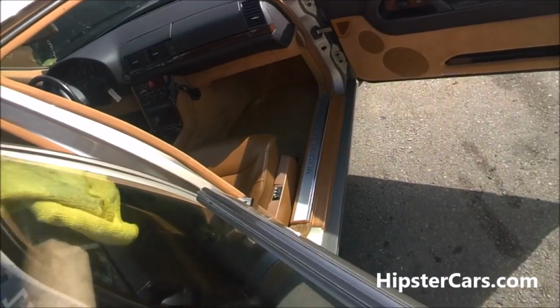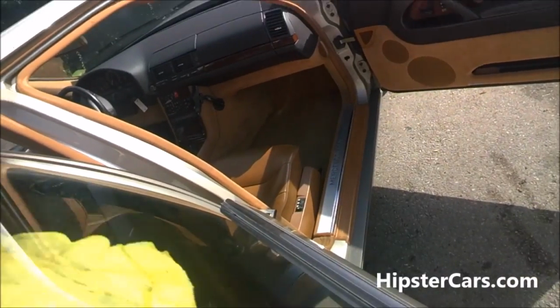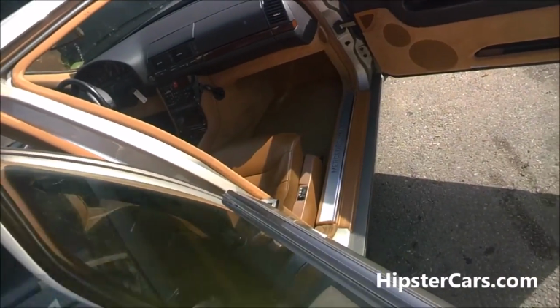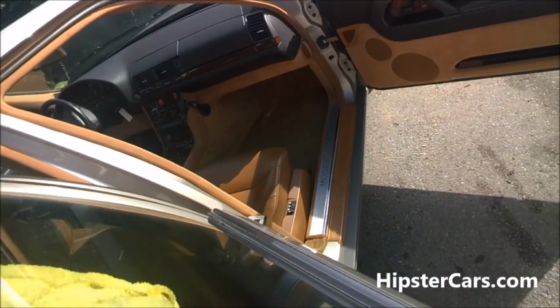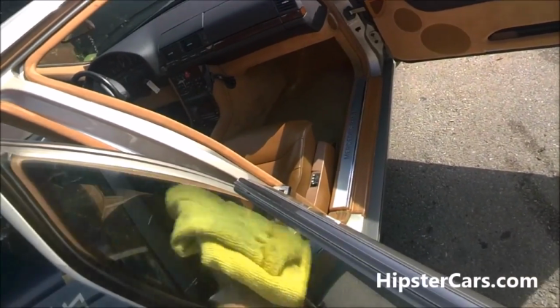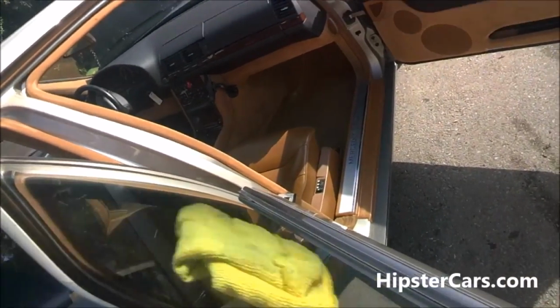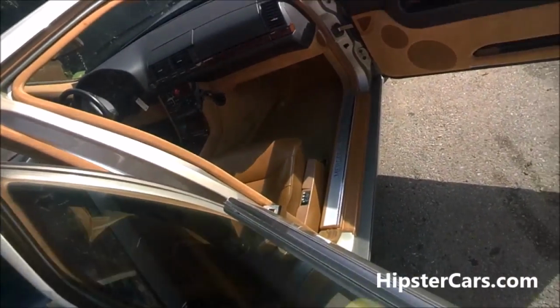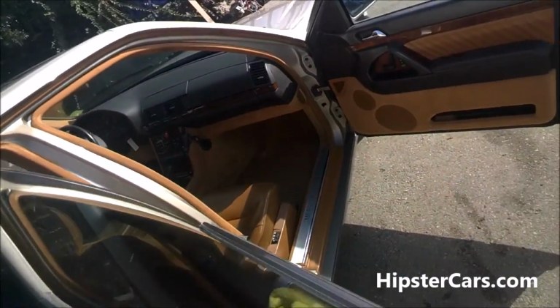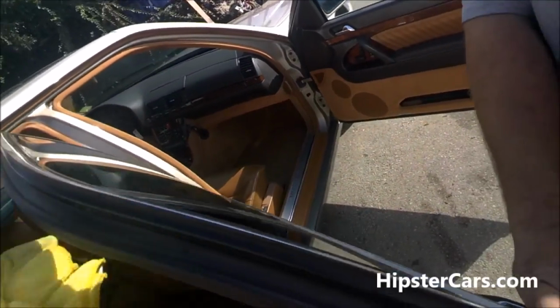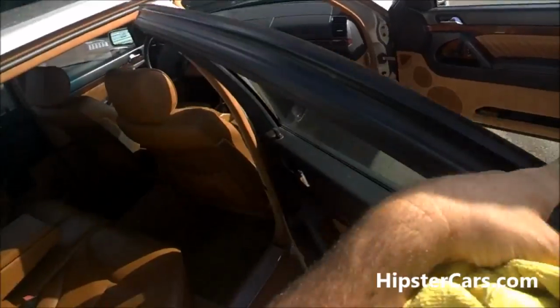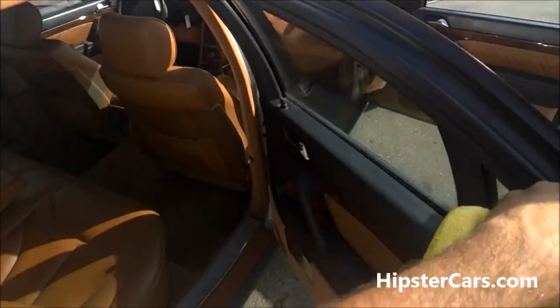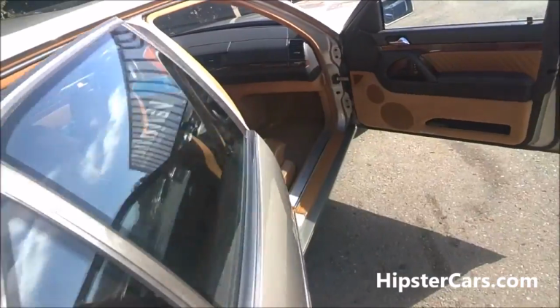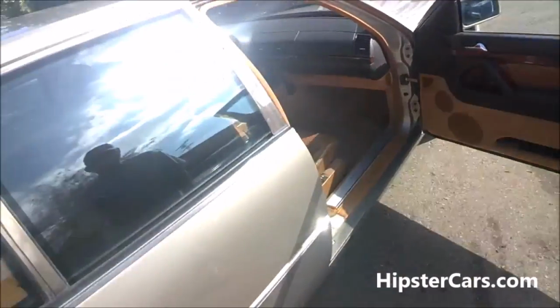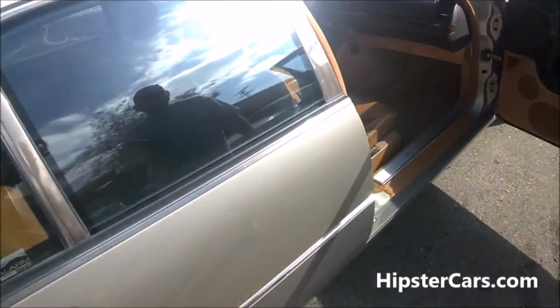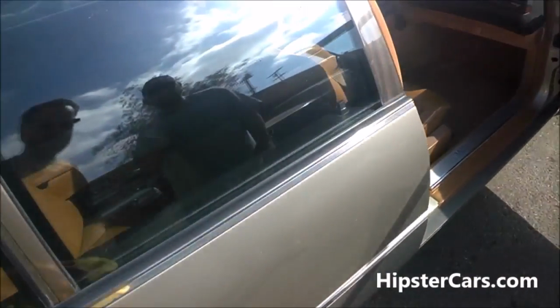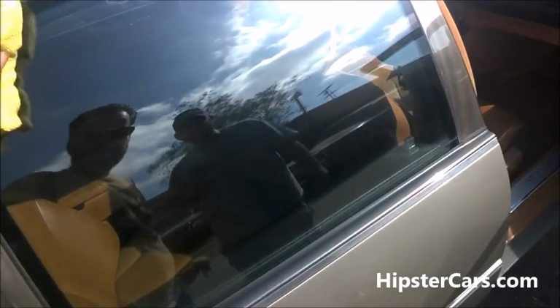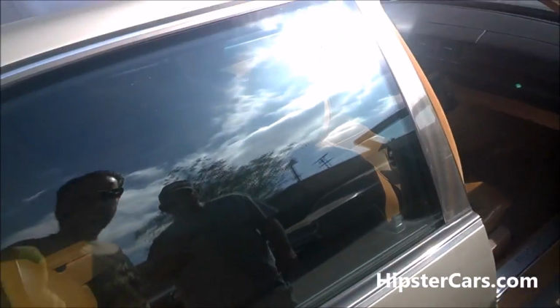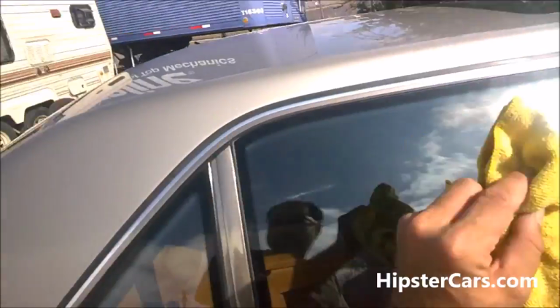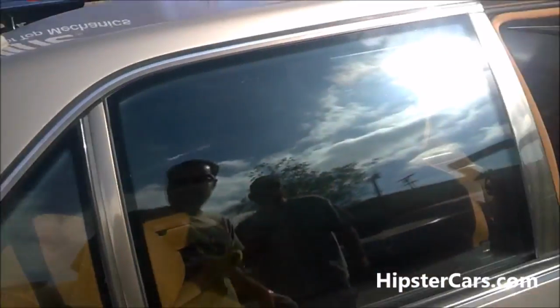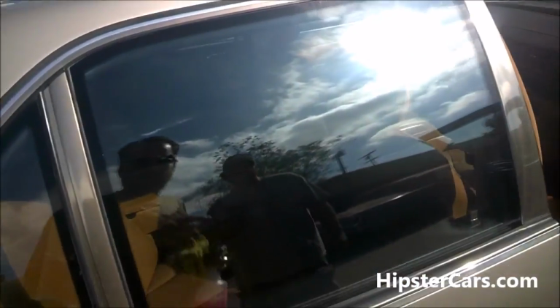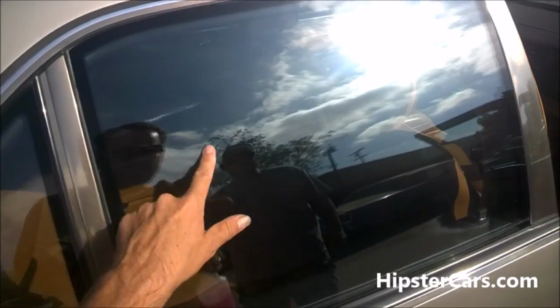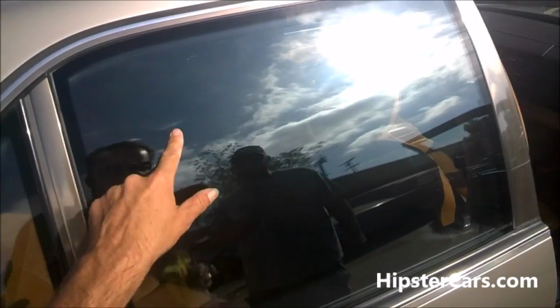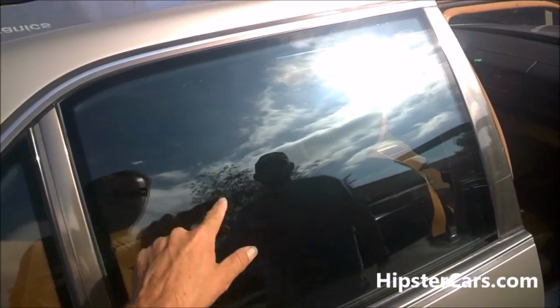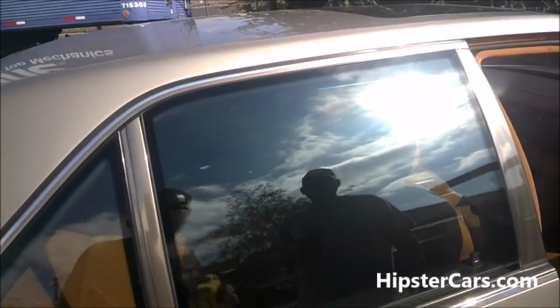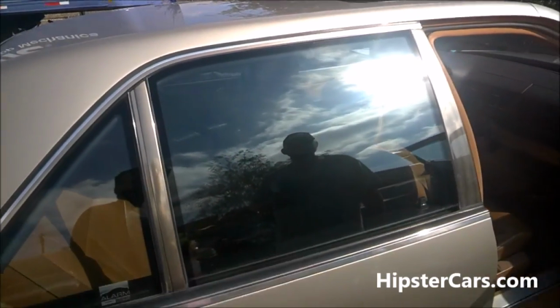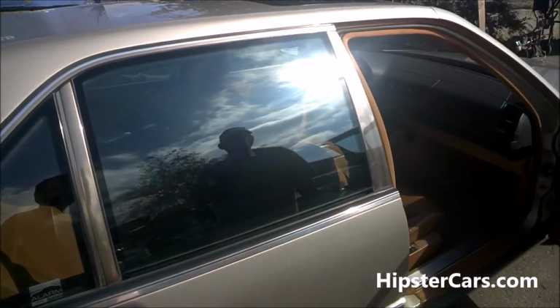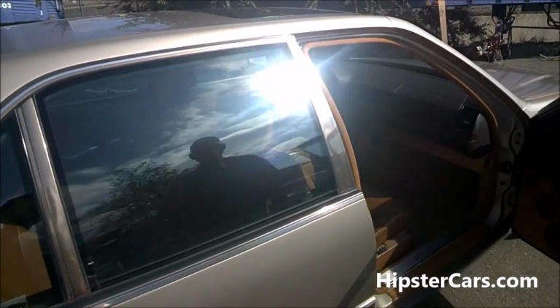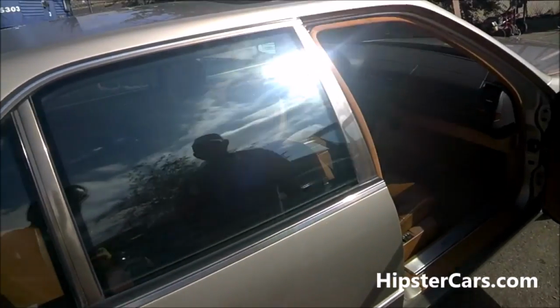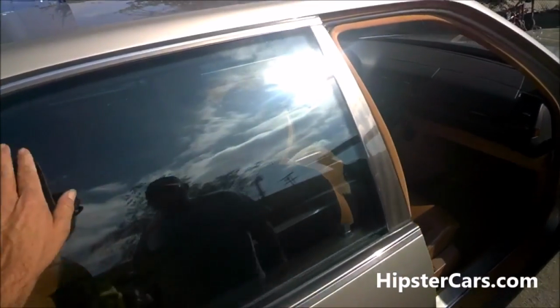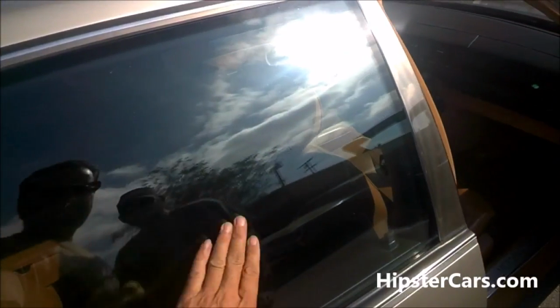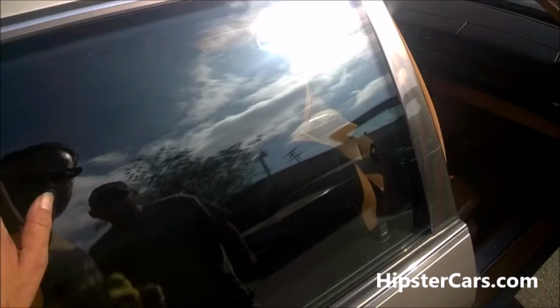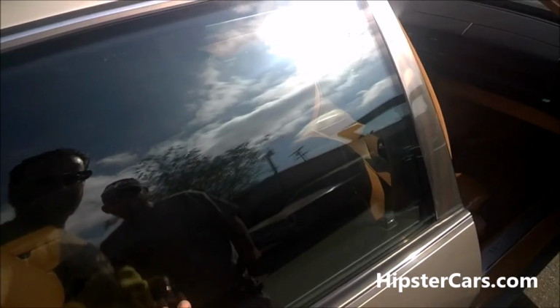I didn't do this window yet — and you can tell. Jeez, wow — something on that. Yeah, it seems like a film.